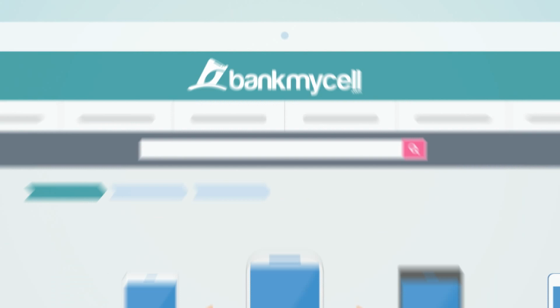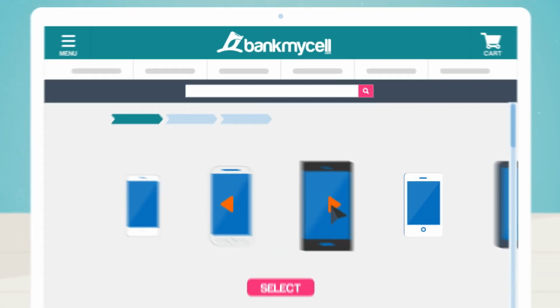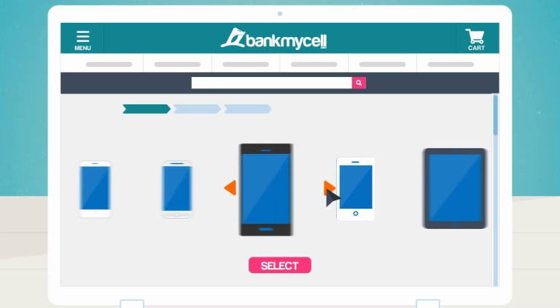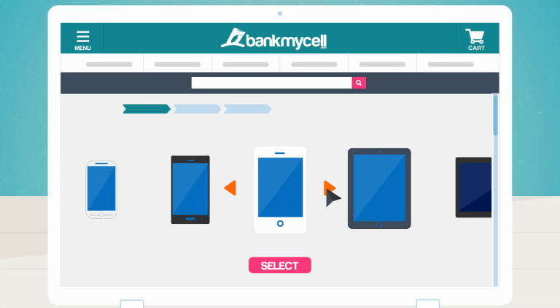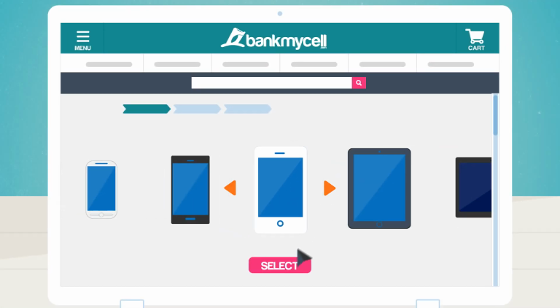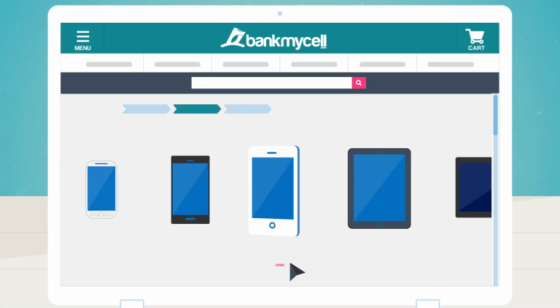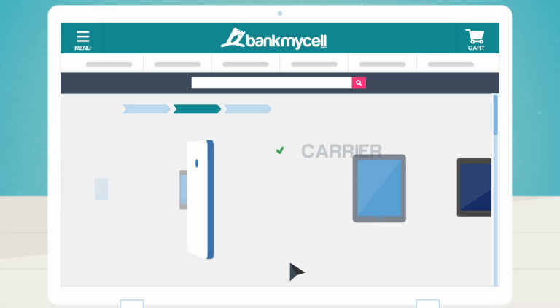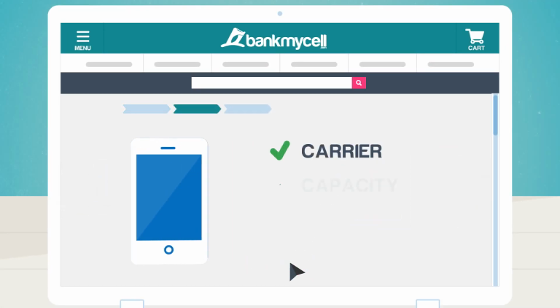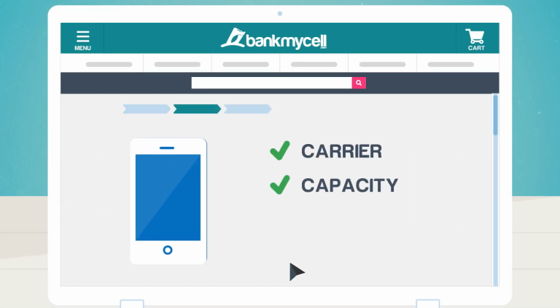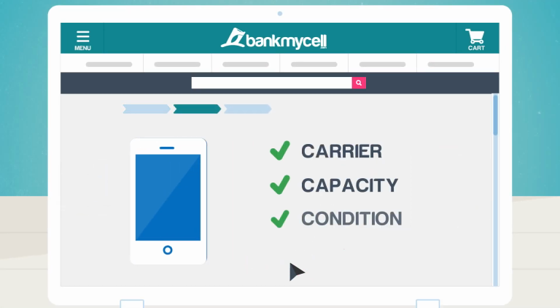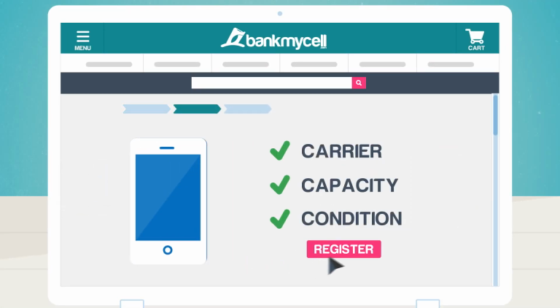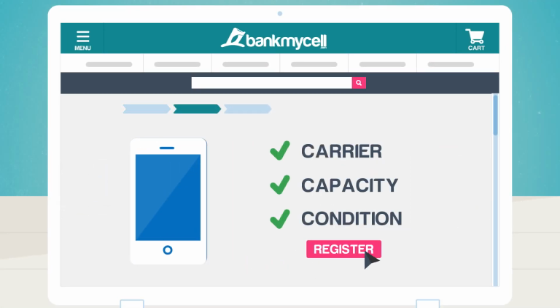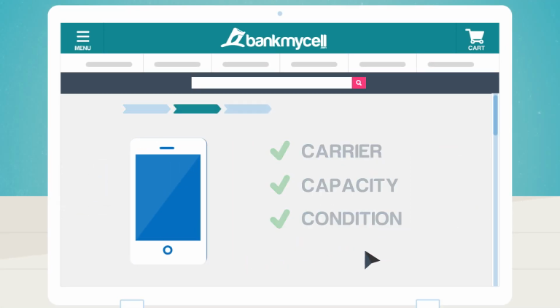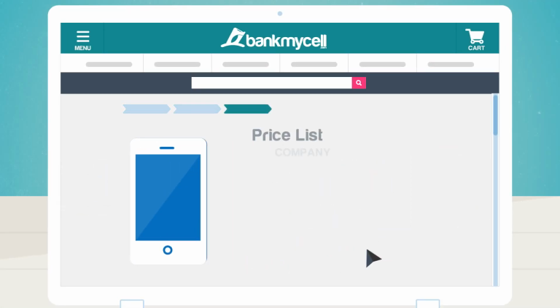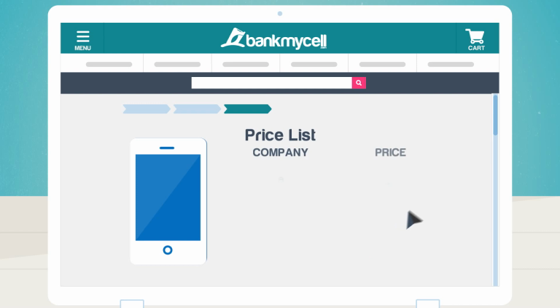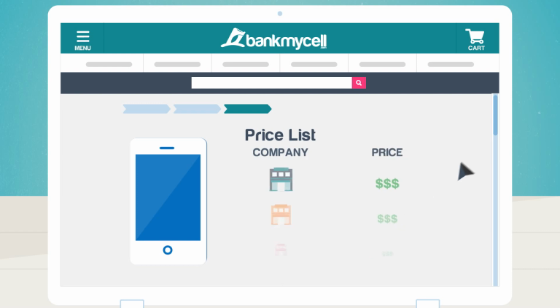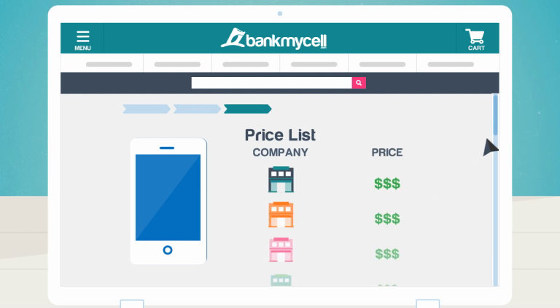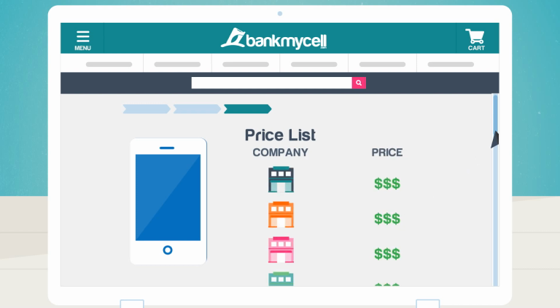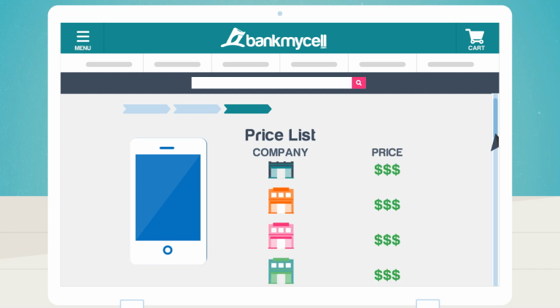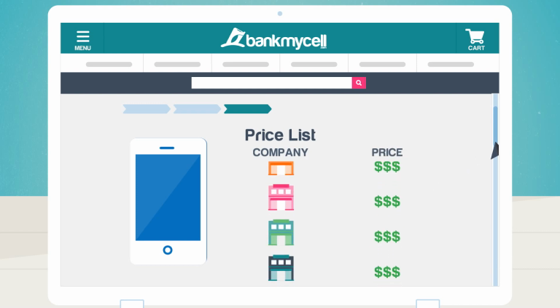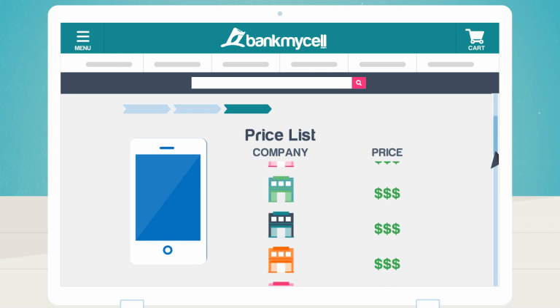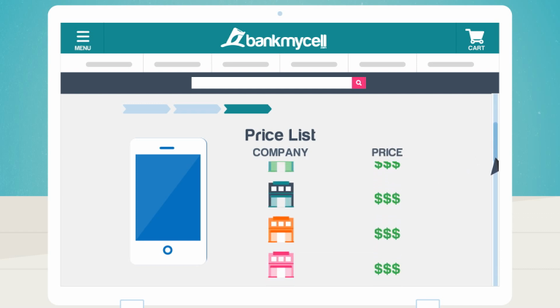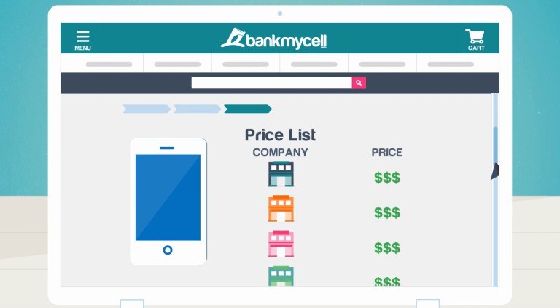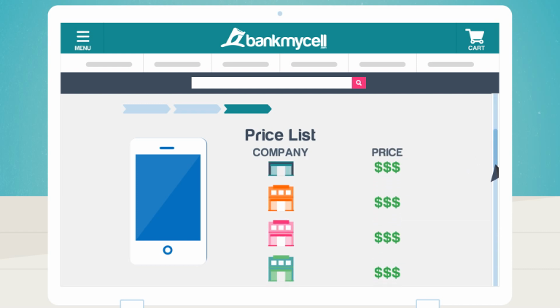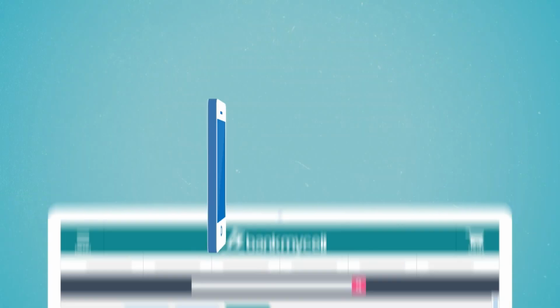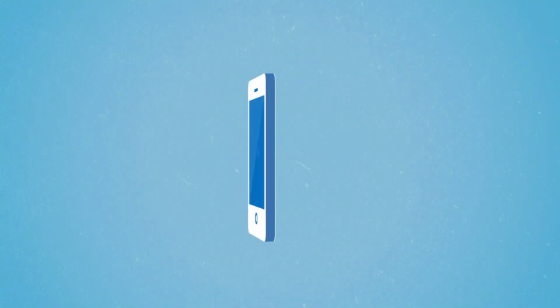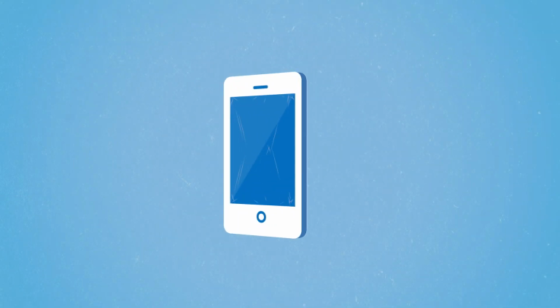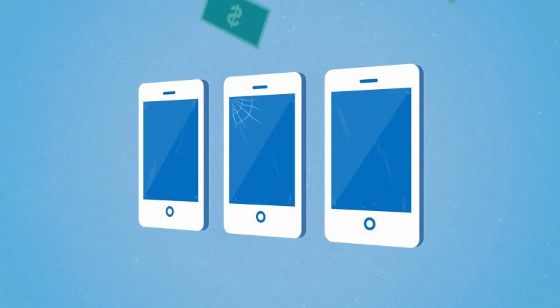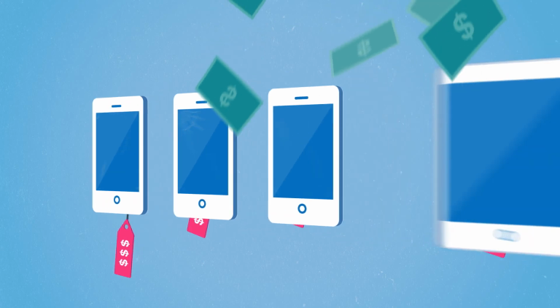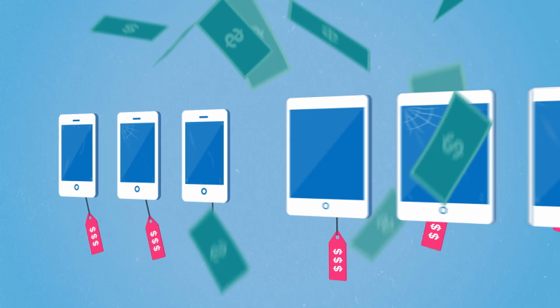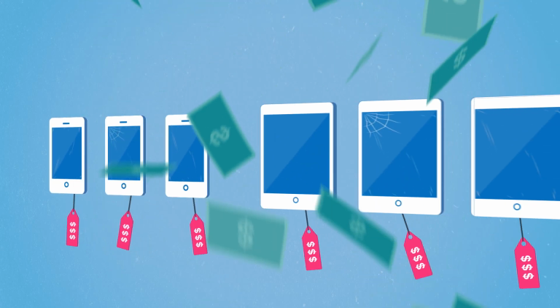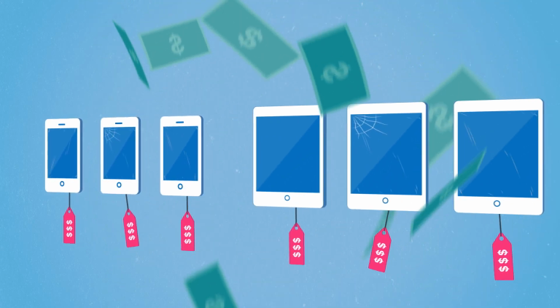Simply visit the website to find your device, register its condition, and cha-ching! You'll instantly get the best trading quotes from trusted partners. You can even get paid for faulty phones and tablets, too.